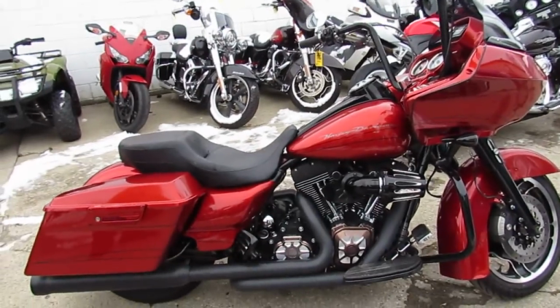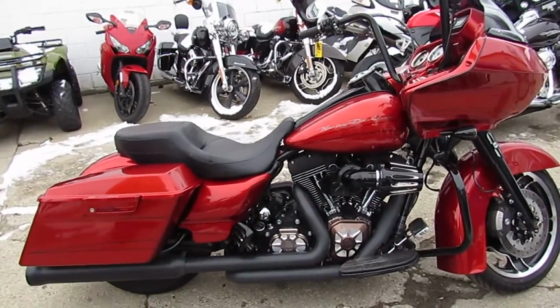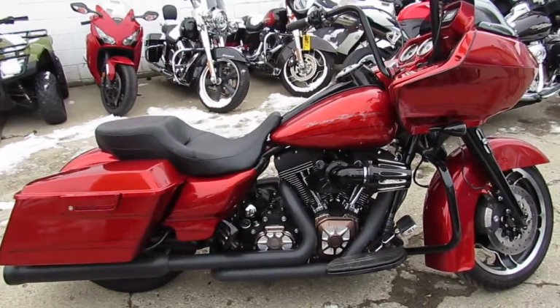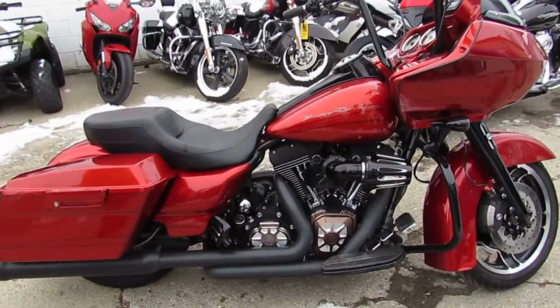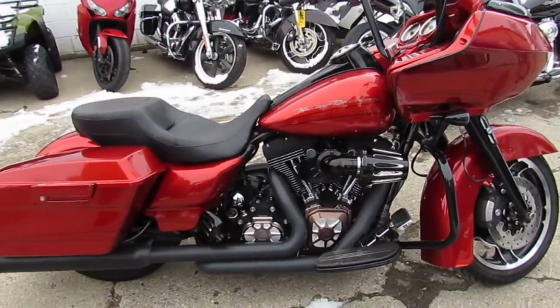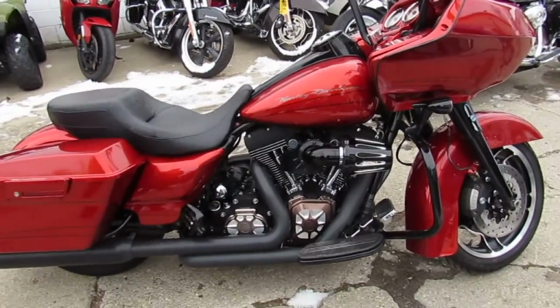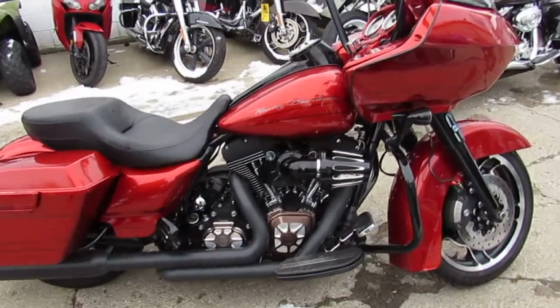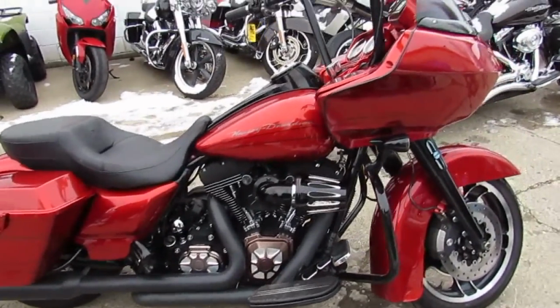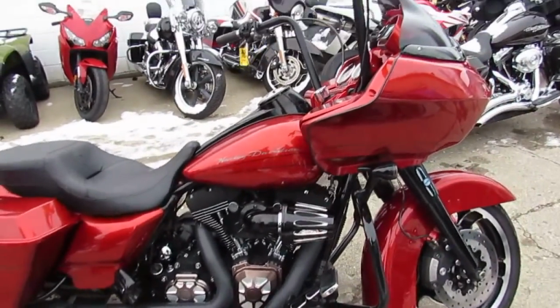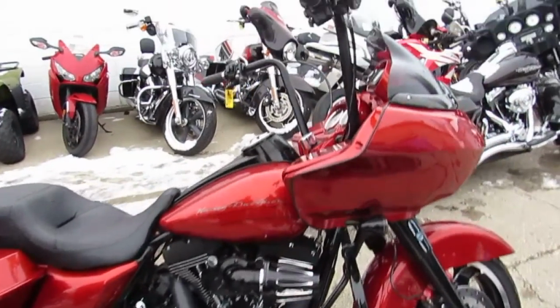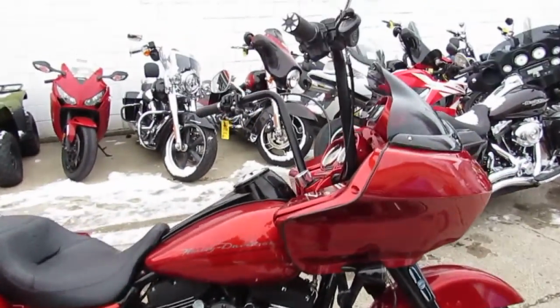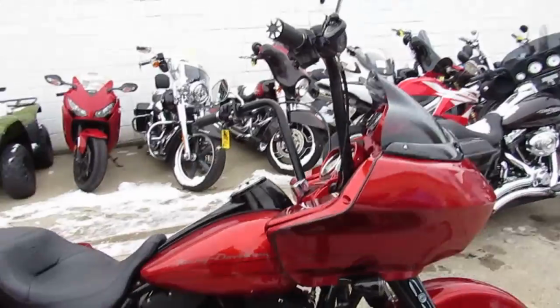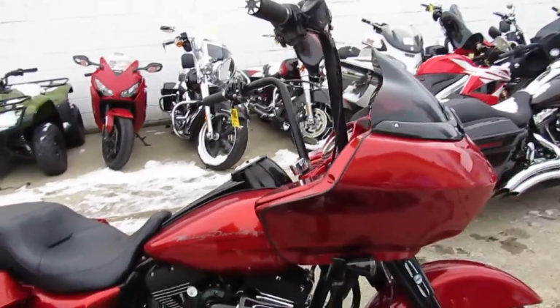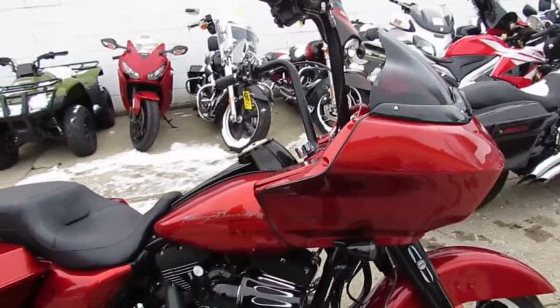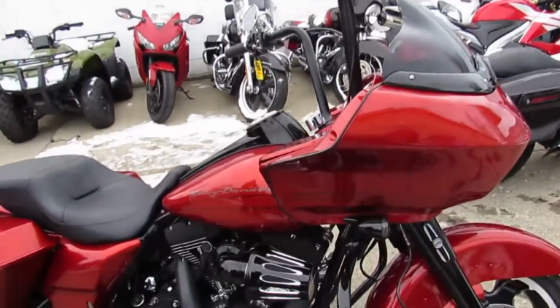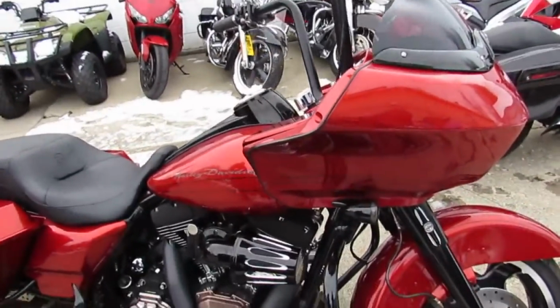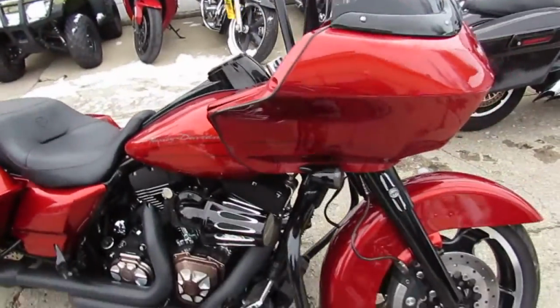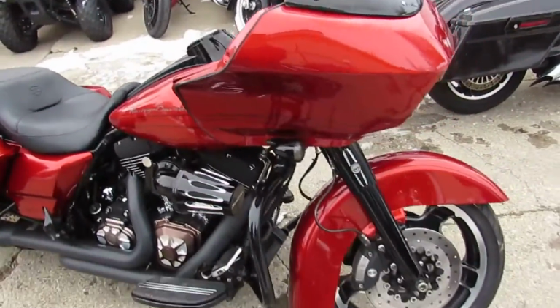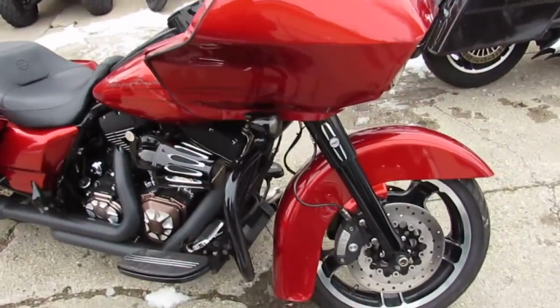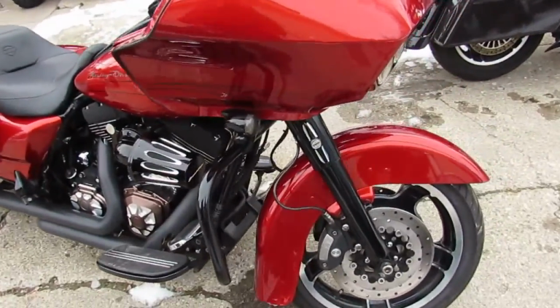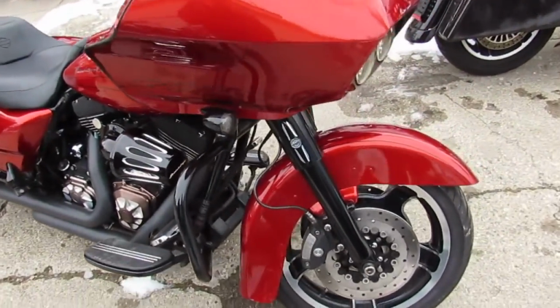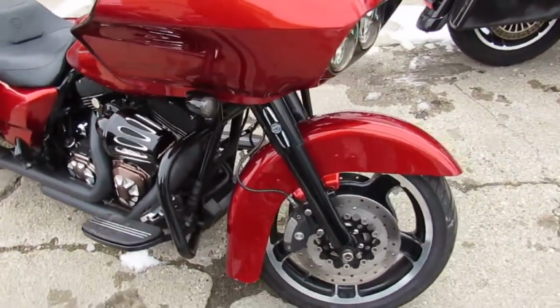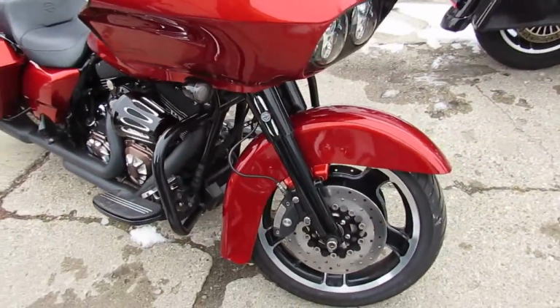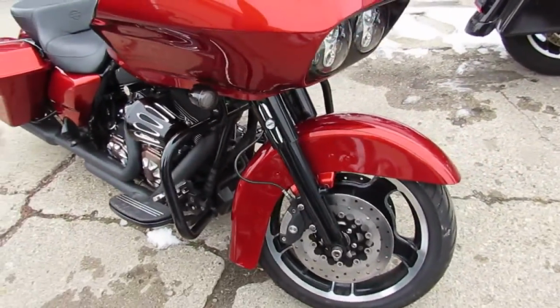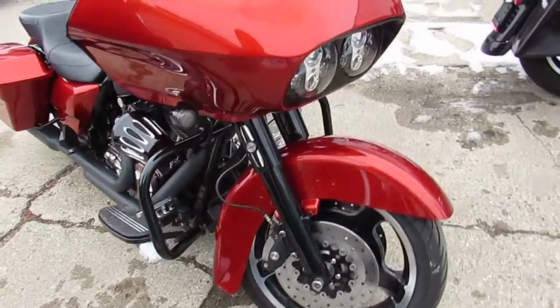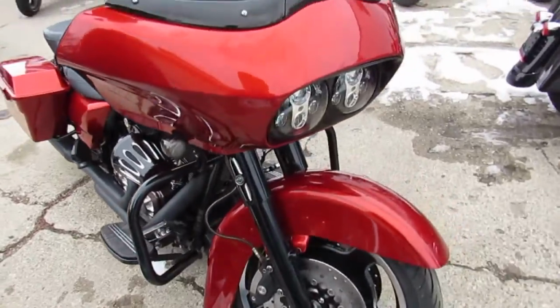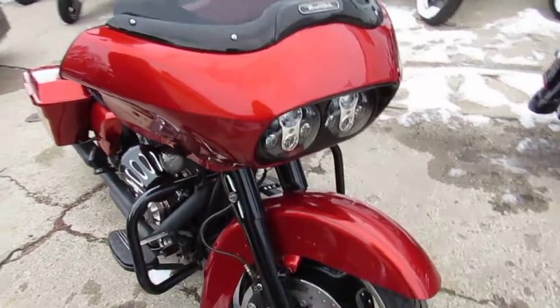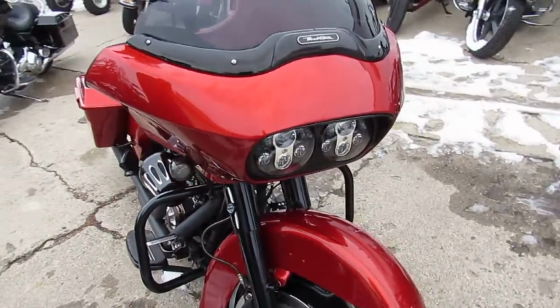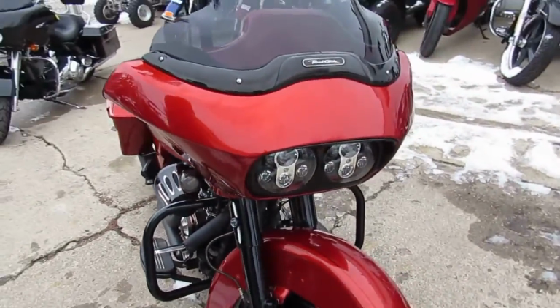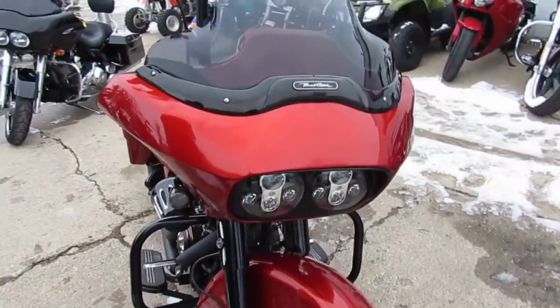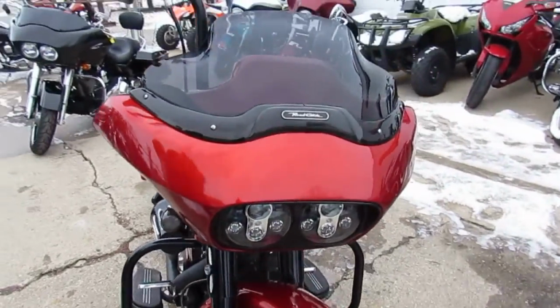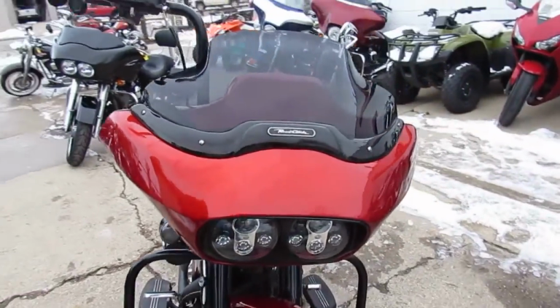Hey guys, Andrew and Aaron at Approval Powersports doing some videos on the used Harleys. We are the used Harley Davidson headquarters in the midwest — there's not another dealer out there with over 450 used Harleys in their showroom for sale.